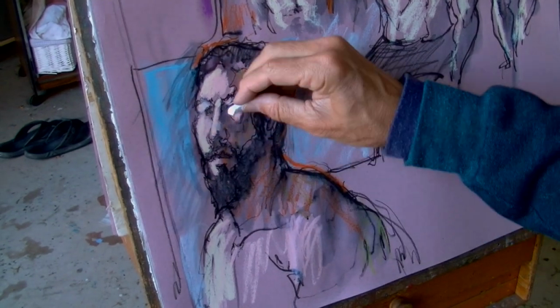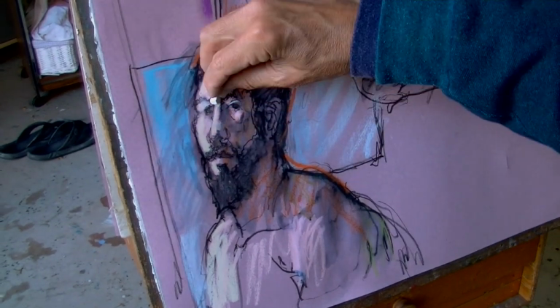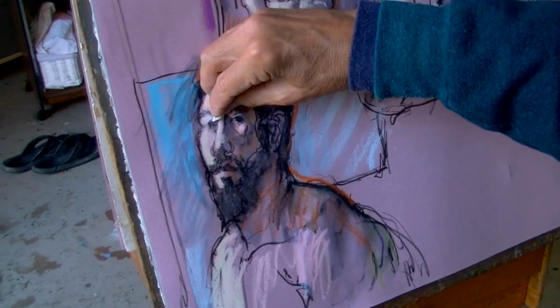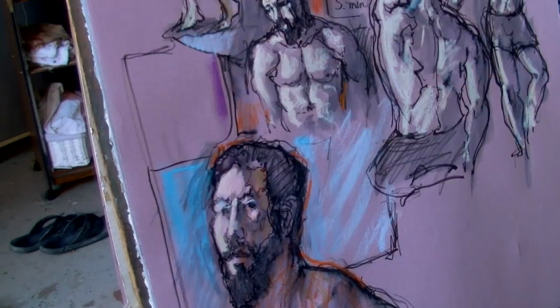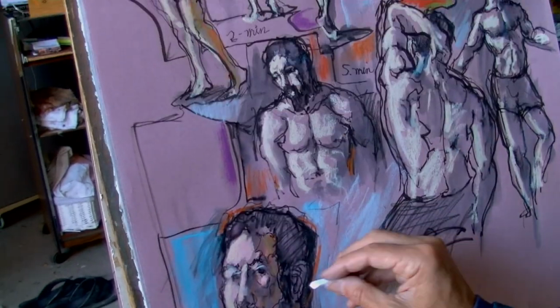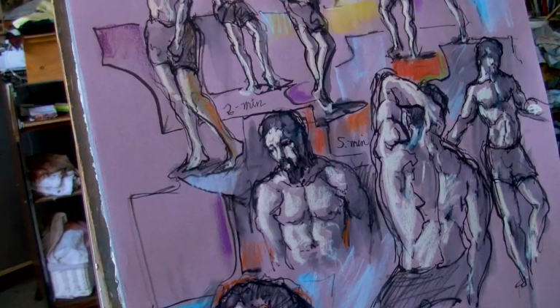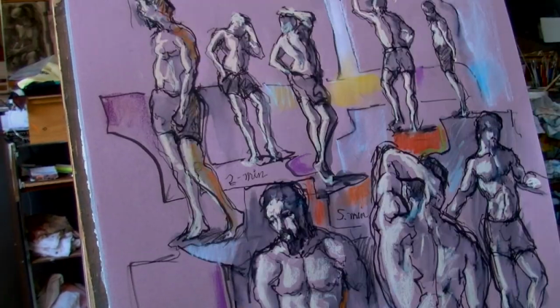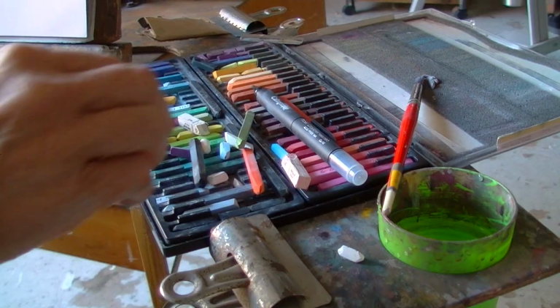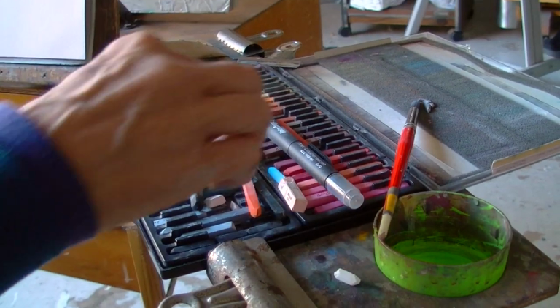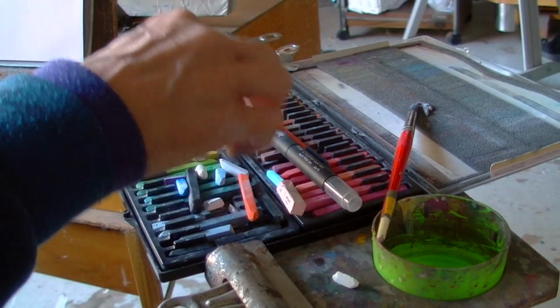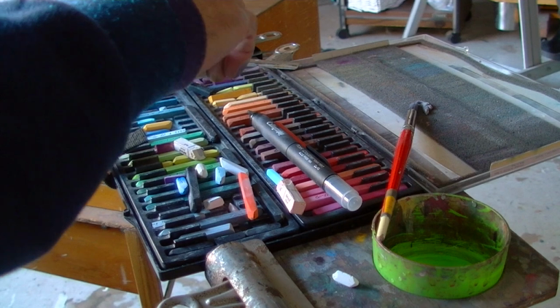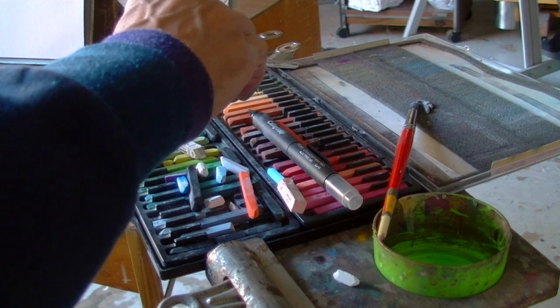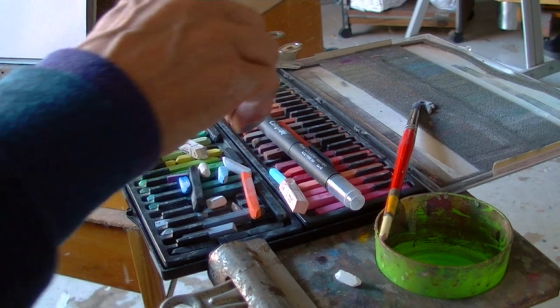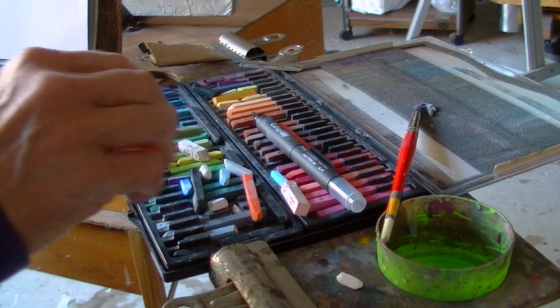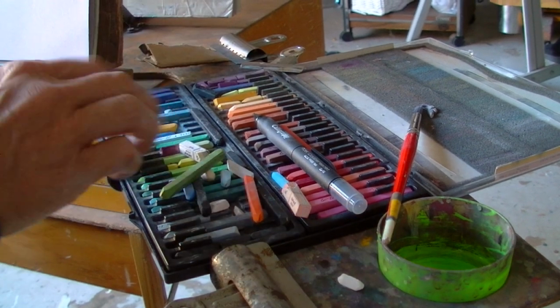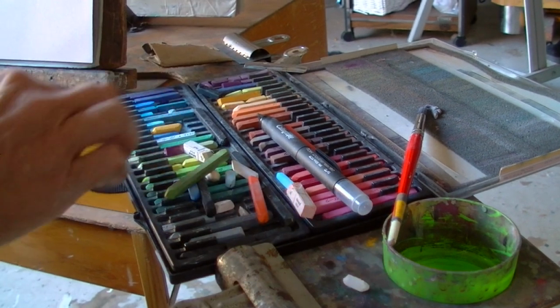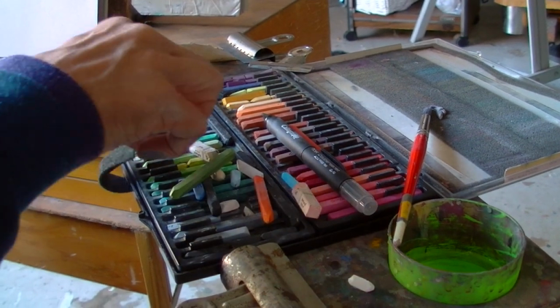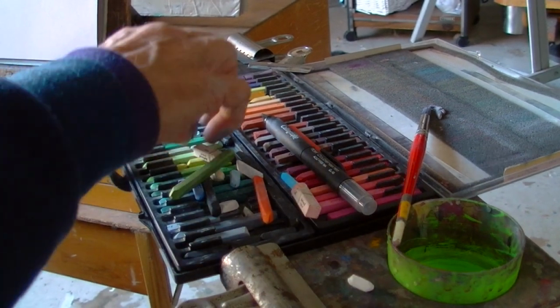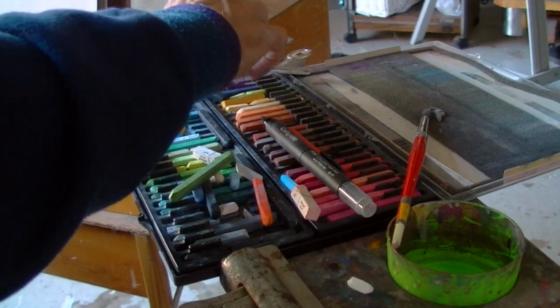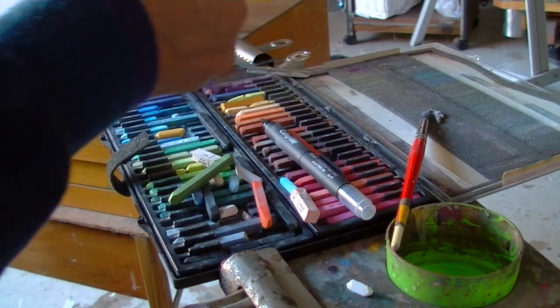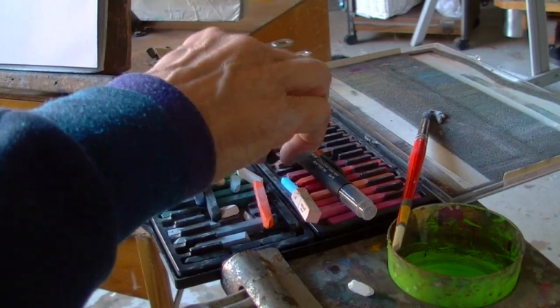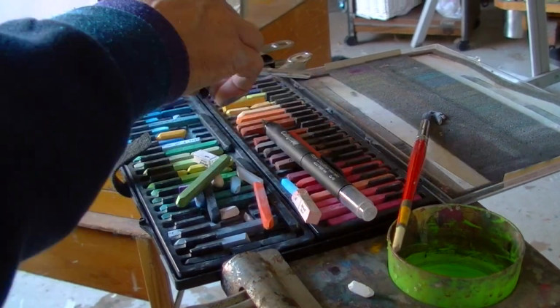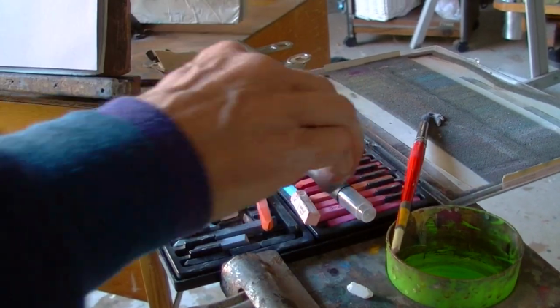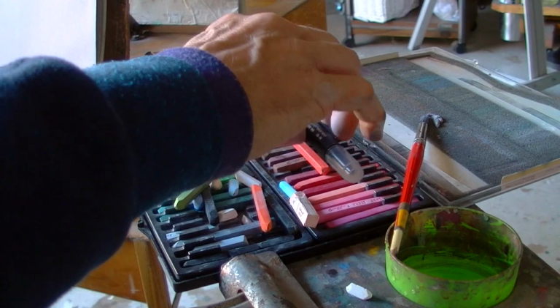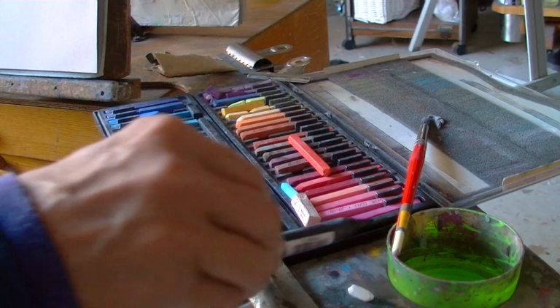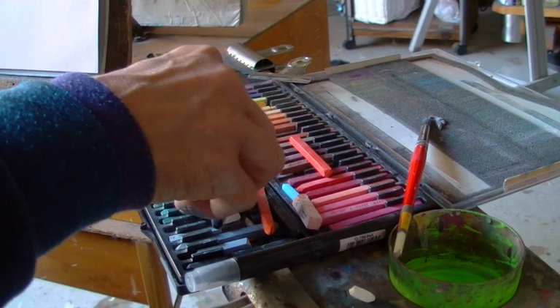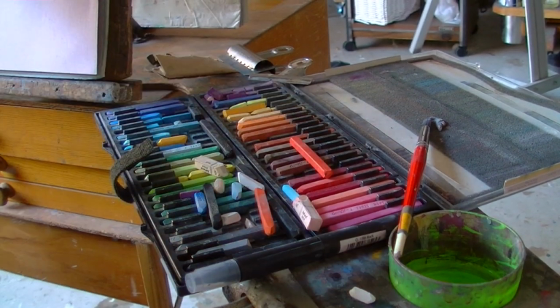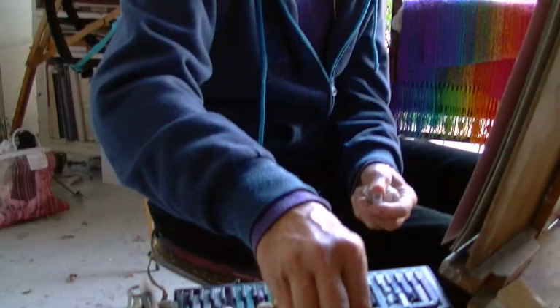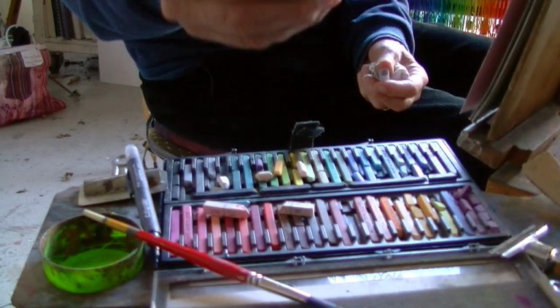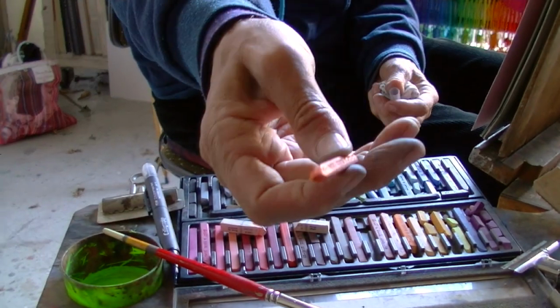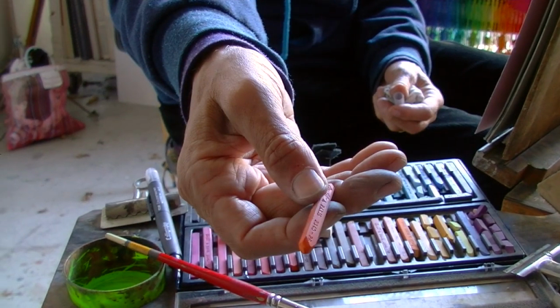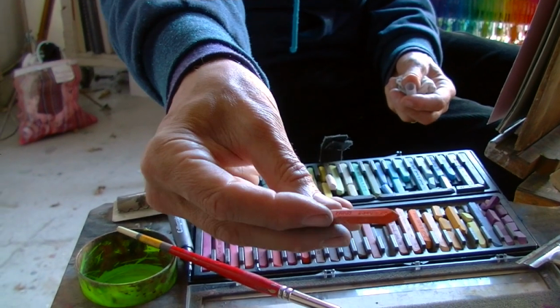Here you can see all the tools: the pastels, pen, brush, and cup of water. I try to keep the pastels relatively organized so I know exactly where to look during the heat of creation.